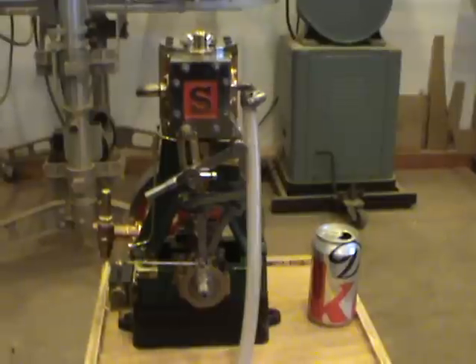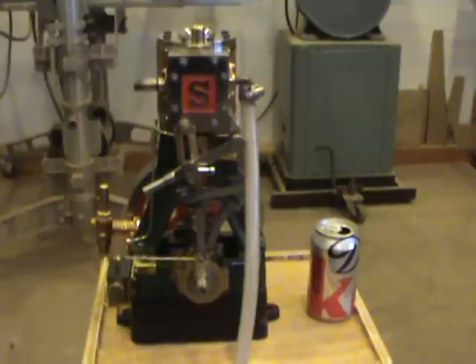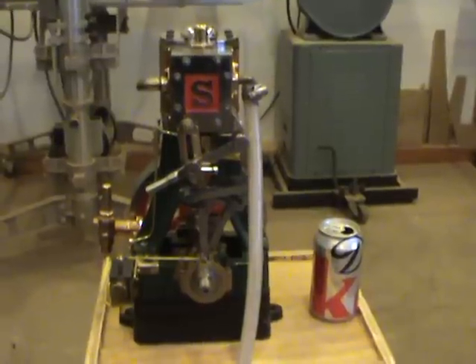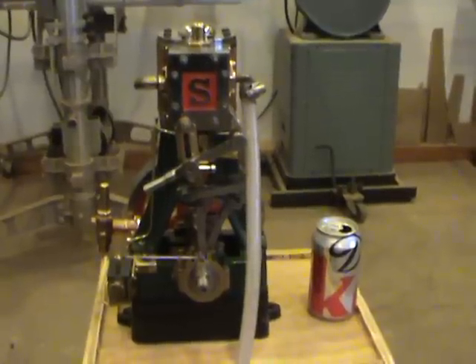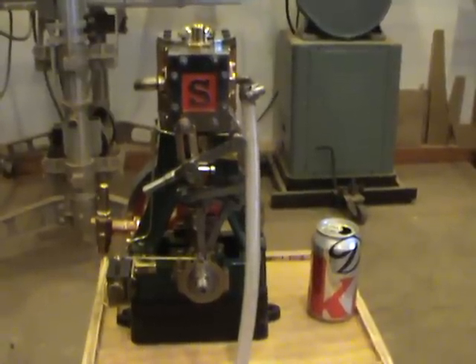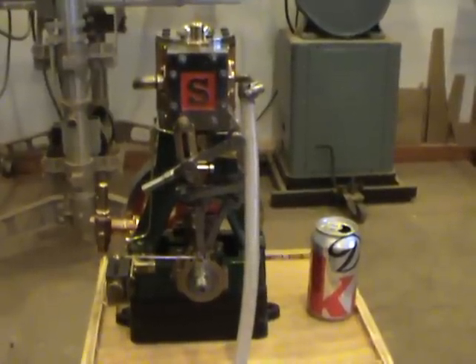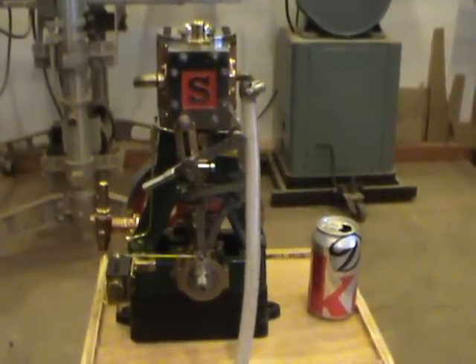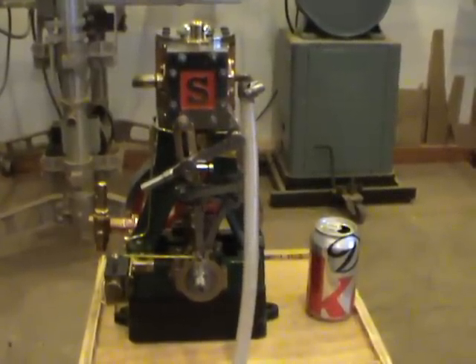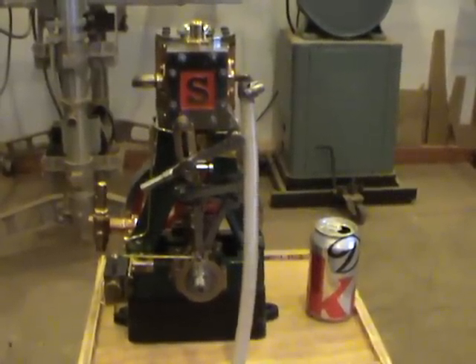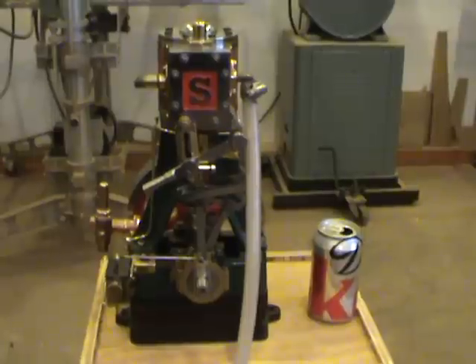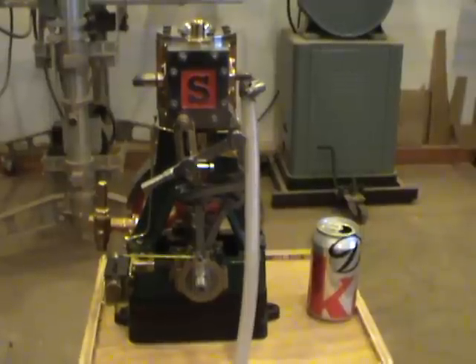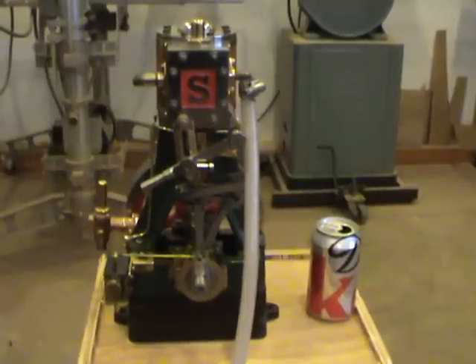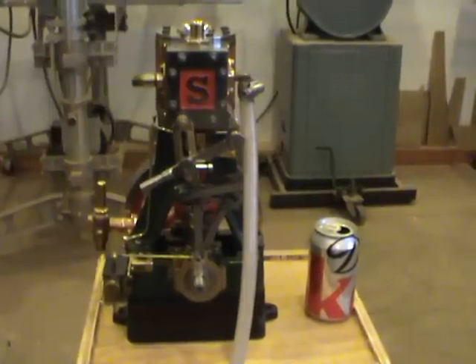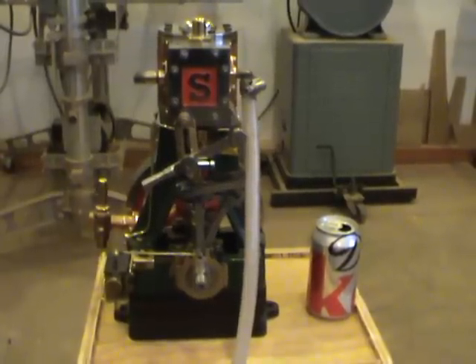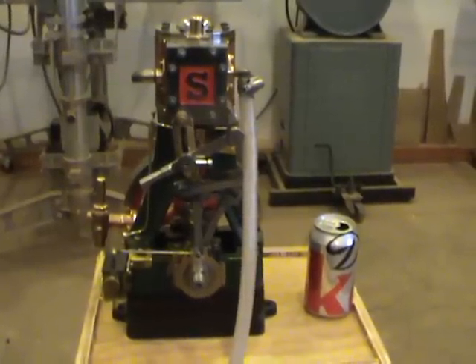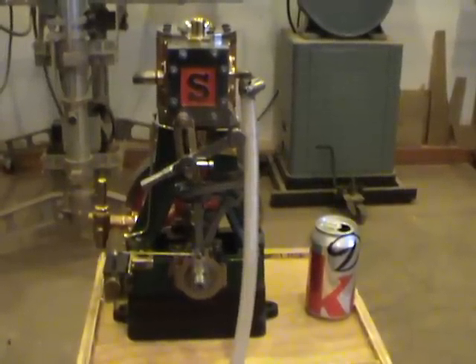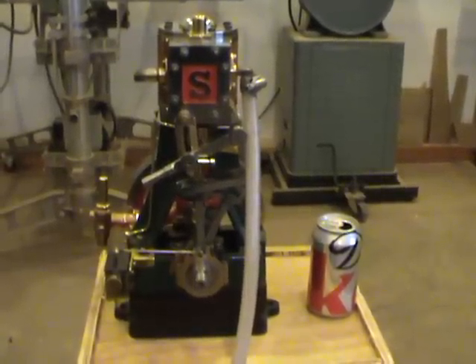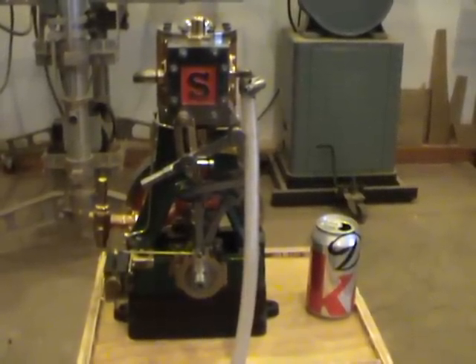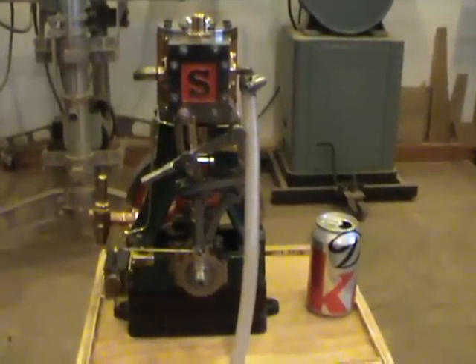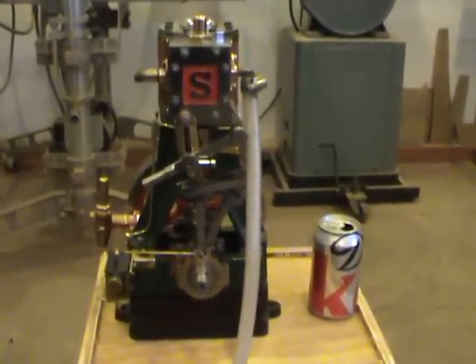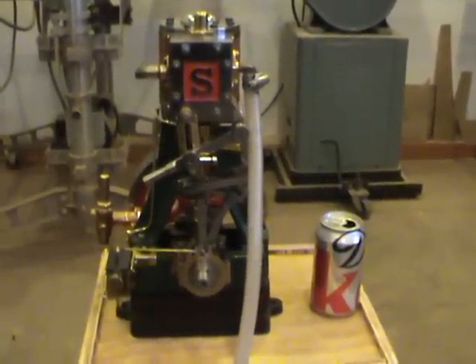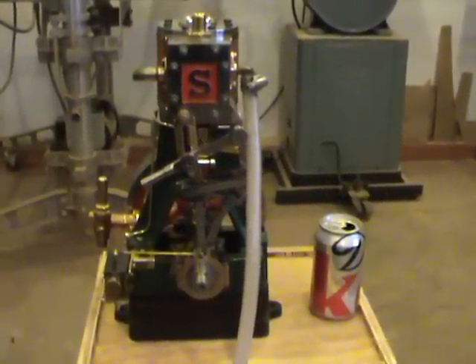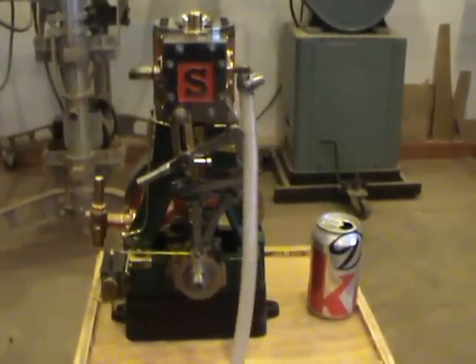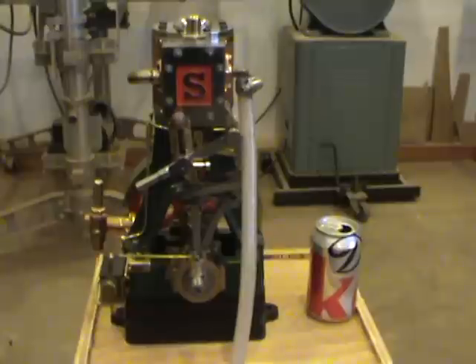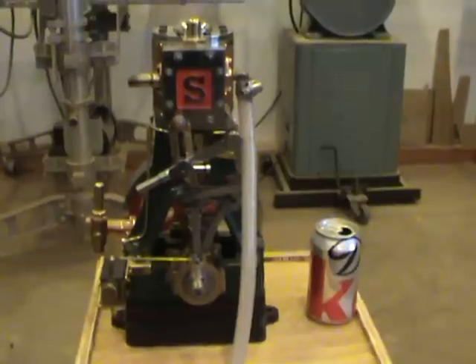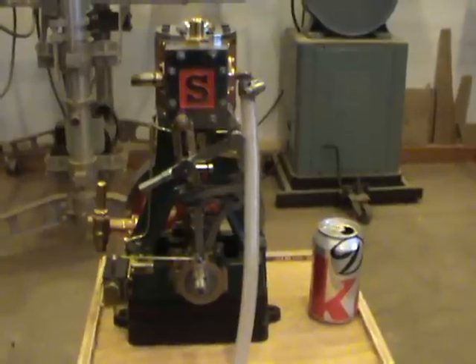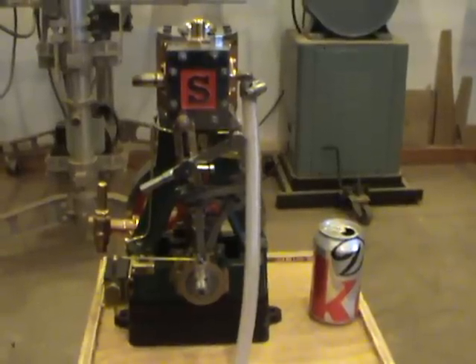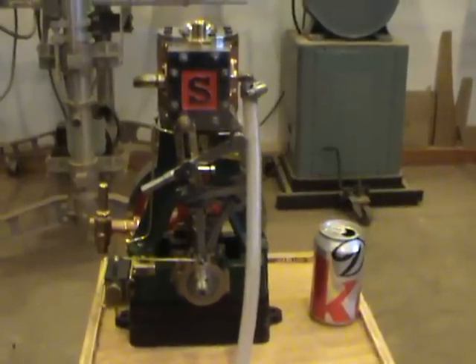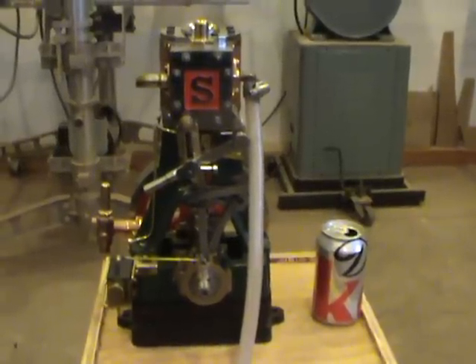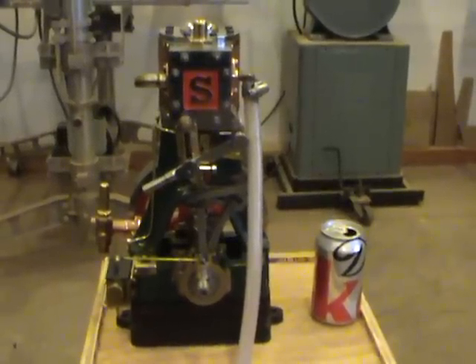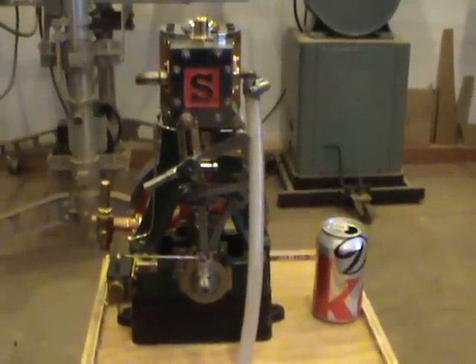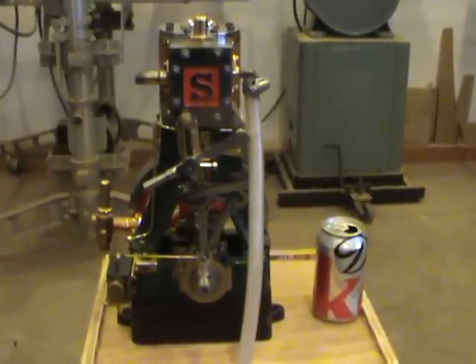This is a Stuart Turner 5A with a Stephenson's reversing linkage and an eccentric driven mechanical oiler. It runs very nicely on low air at a slow speed.